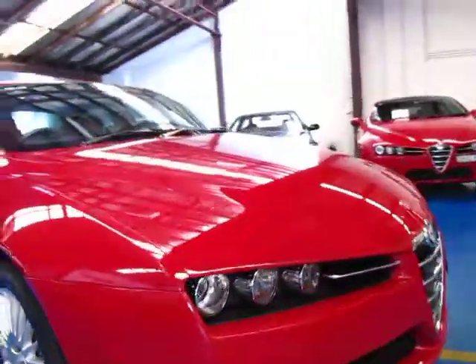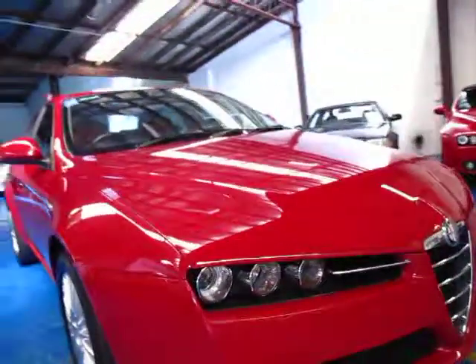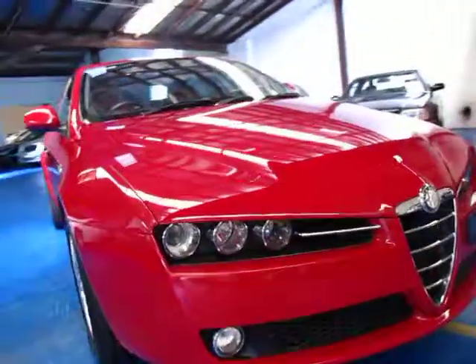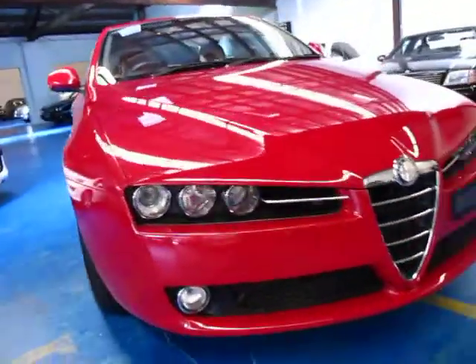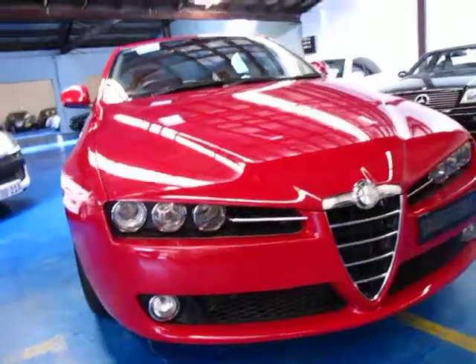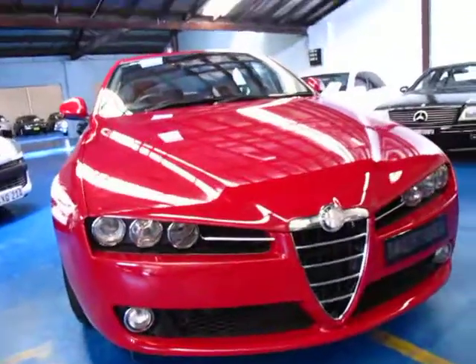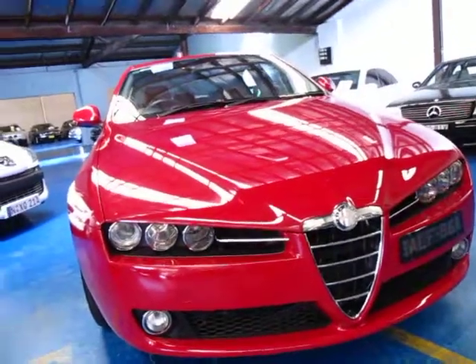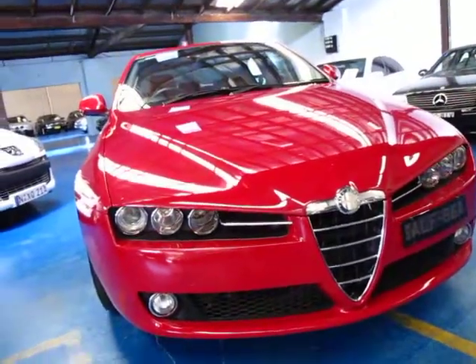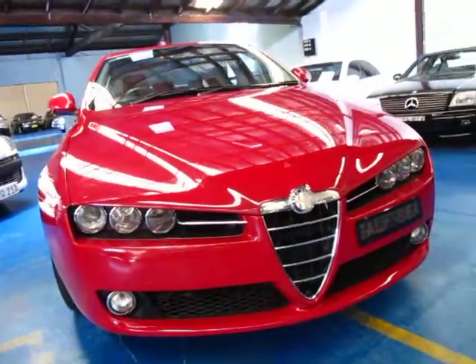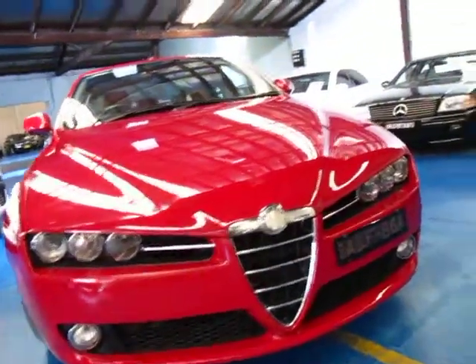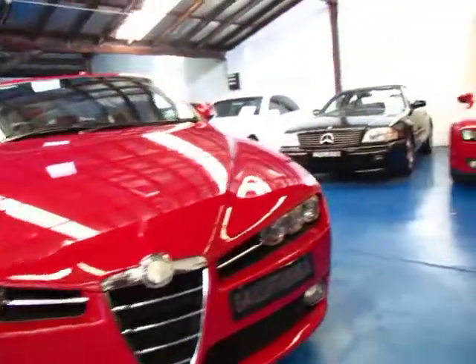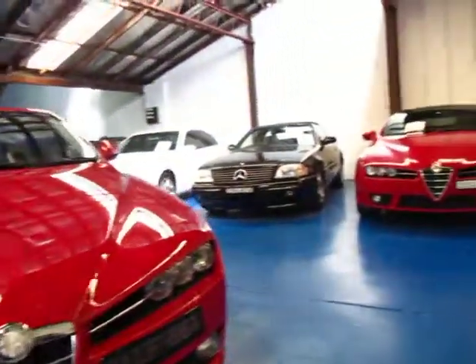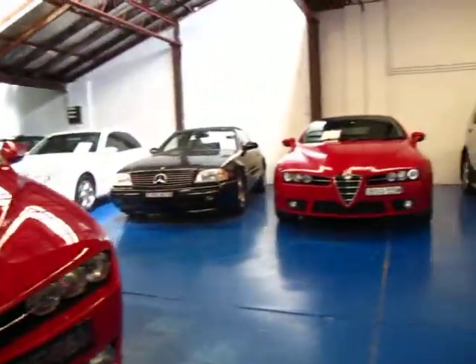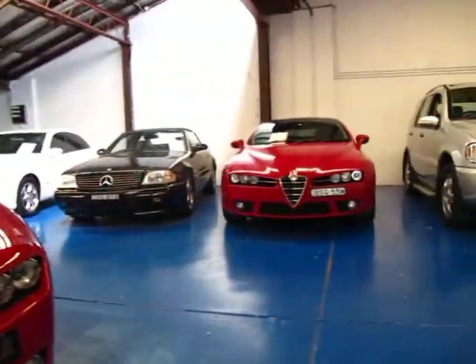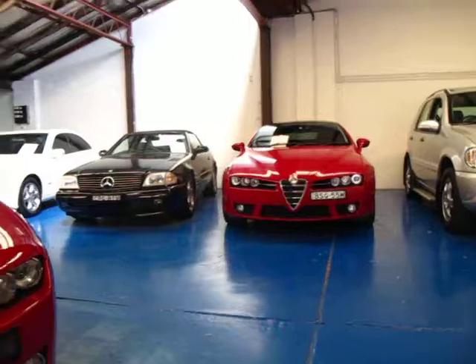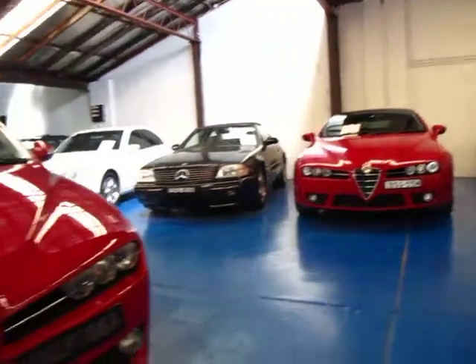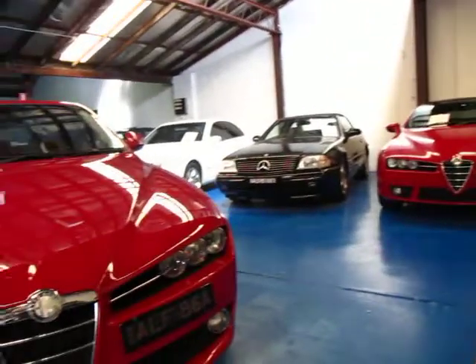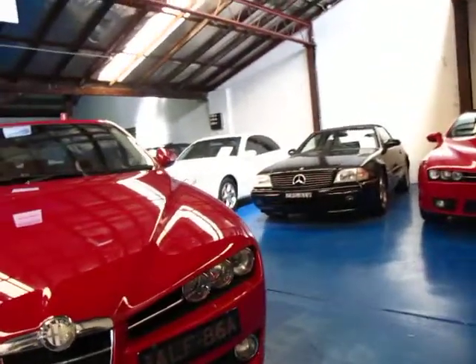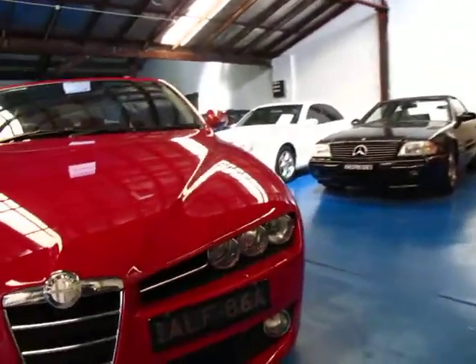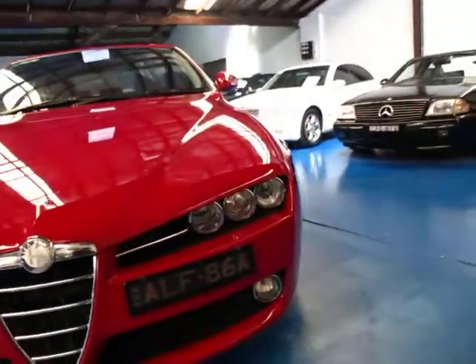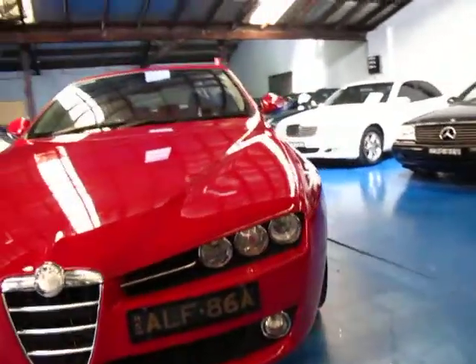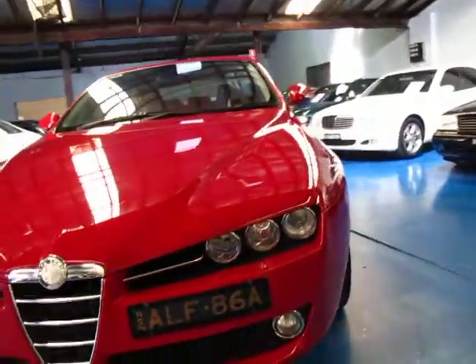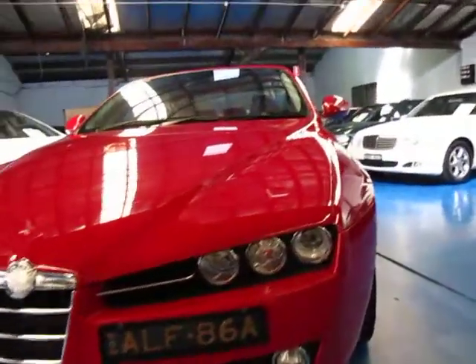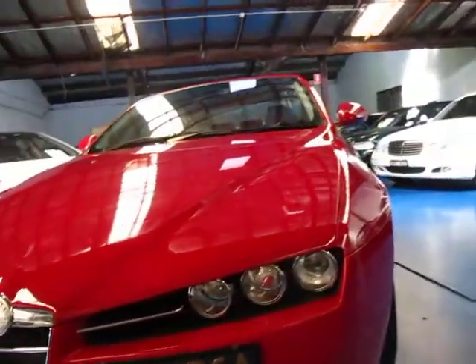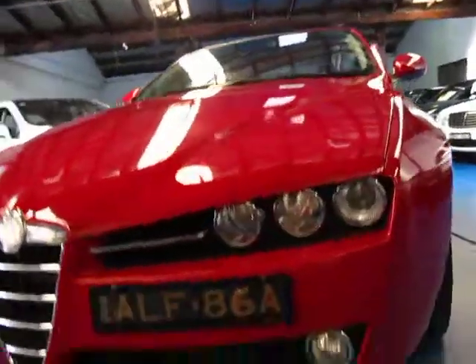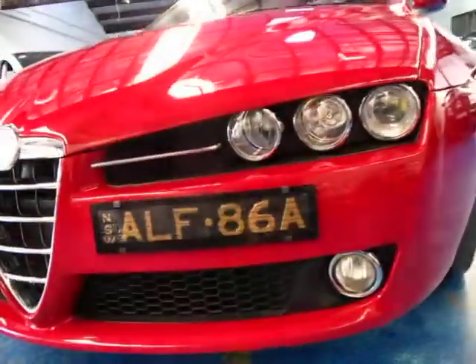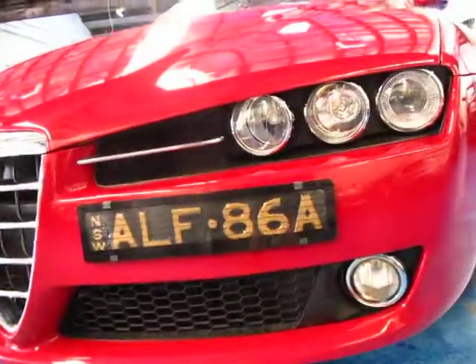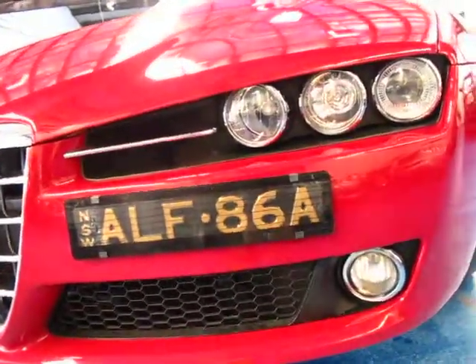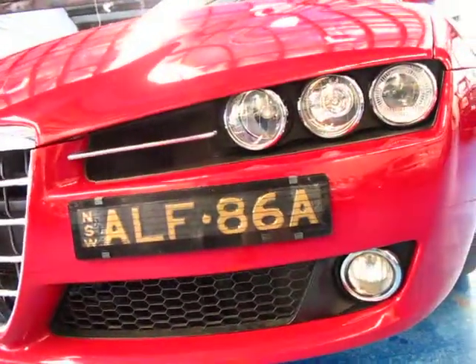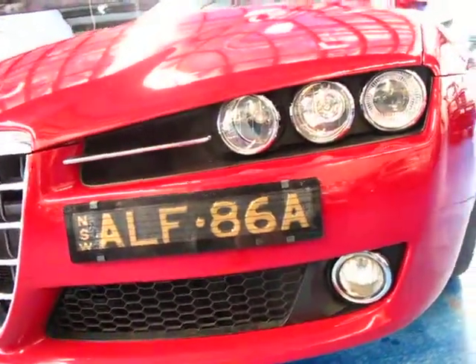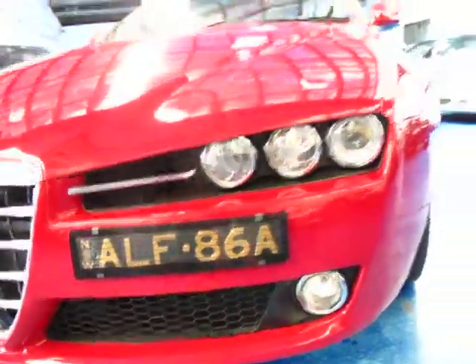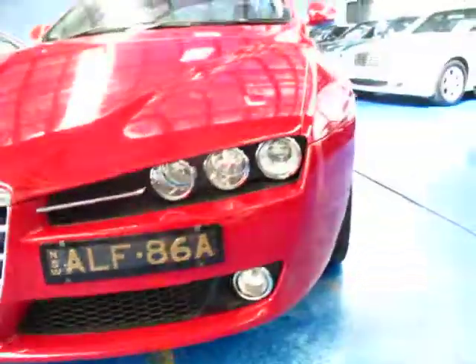They look fantastic — they have a really good look to them. It's actually almost the same as the Brera we've got for sale at the moment; they look identical from the front. It looks like this may have actually been owned by an enthusiast — it's even got the number plate ALF 86A.